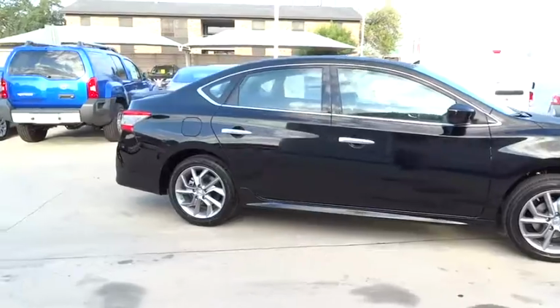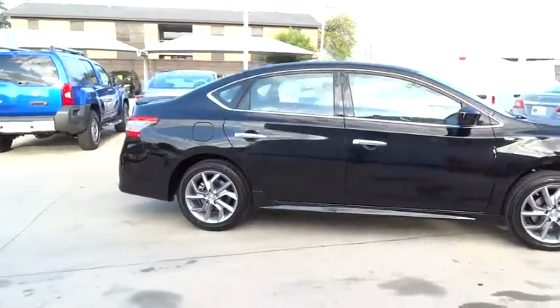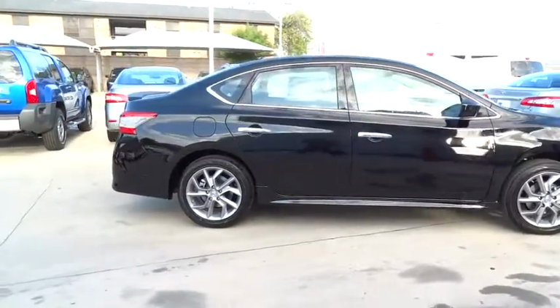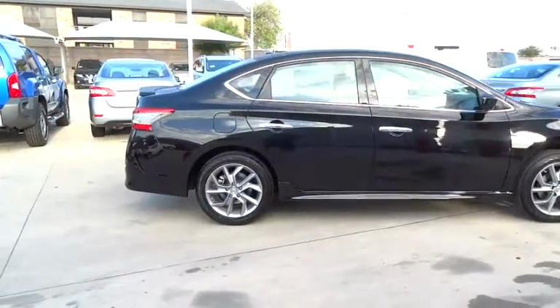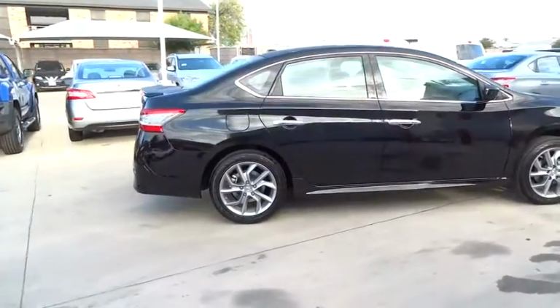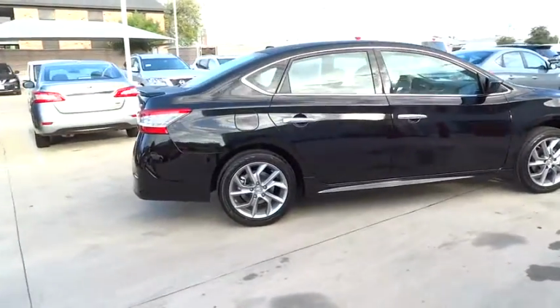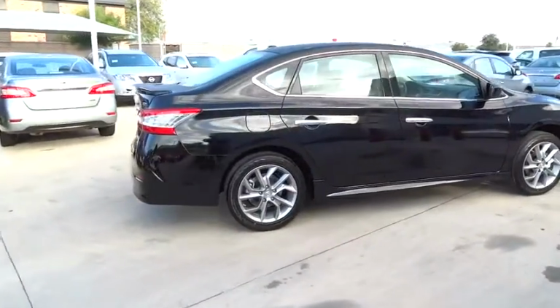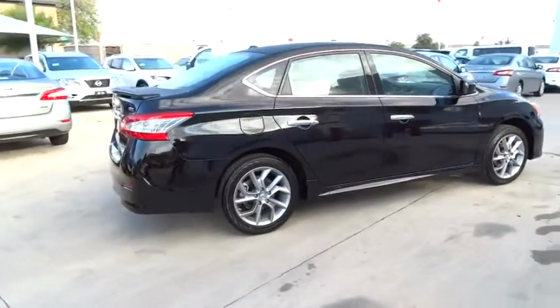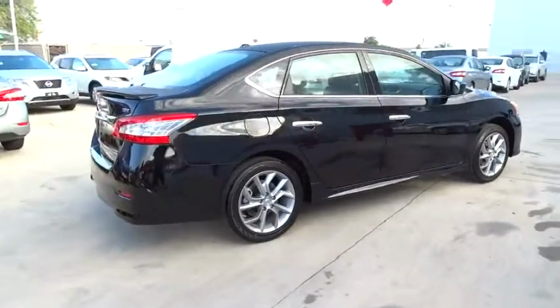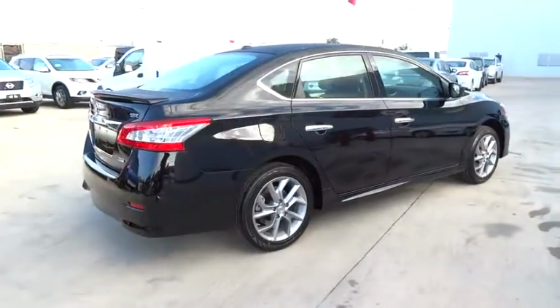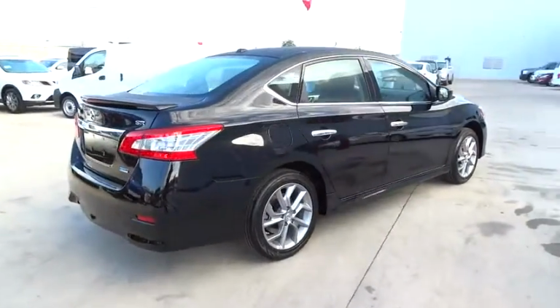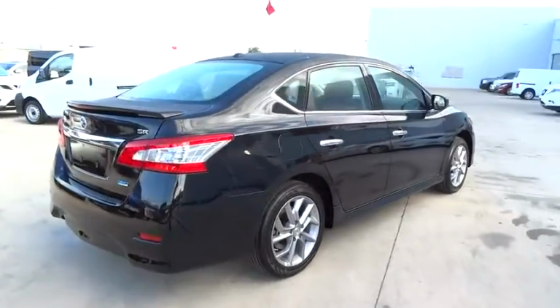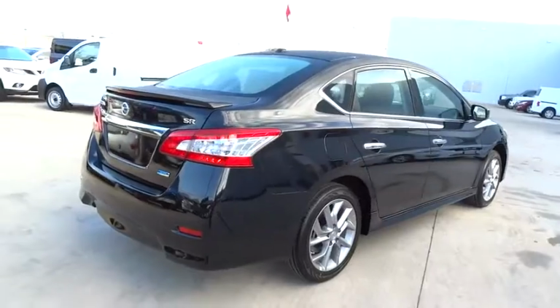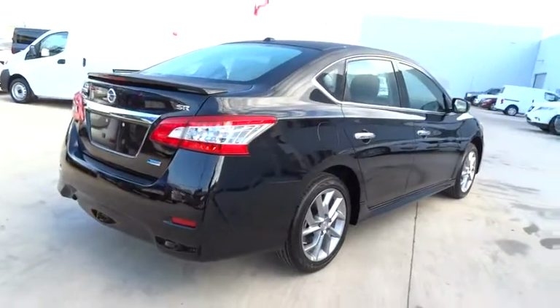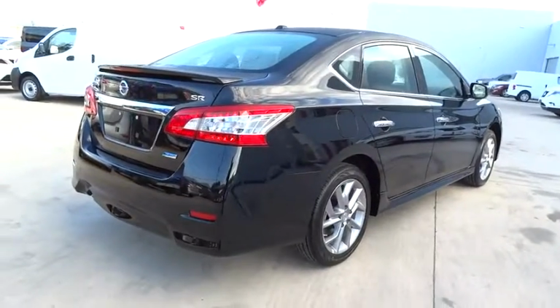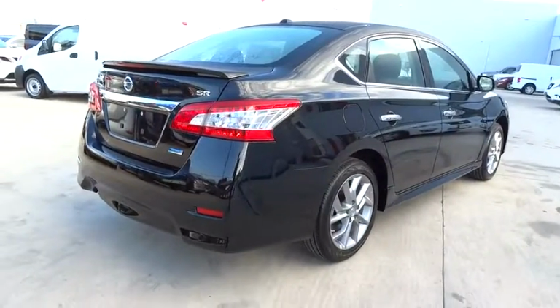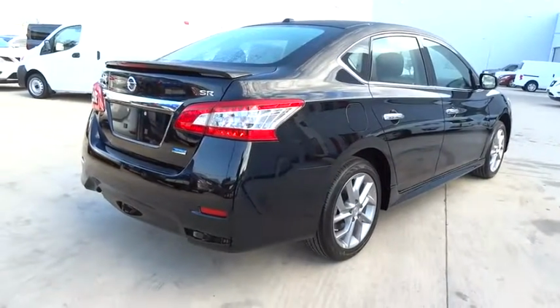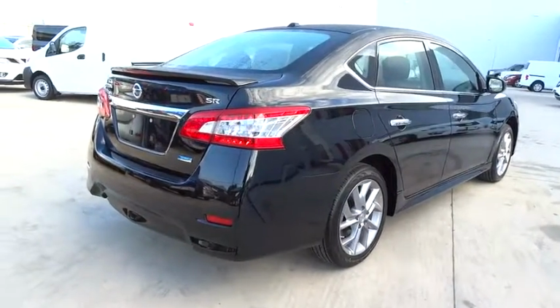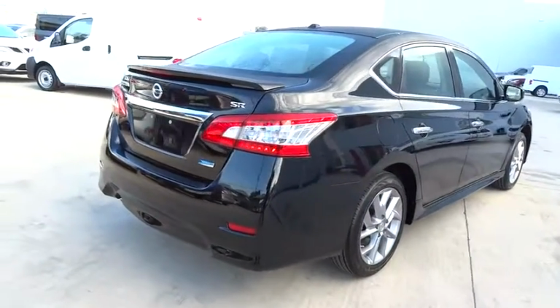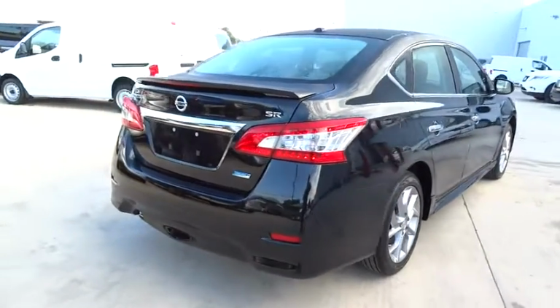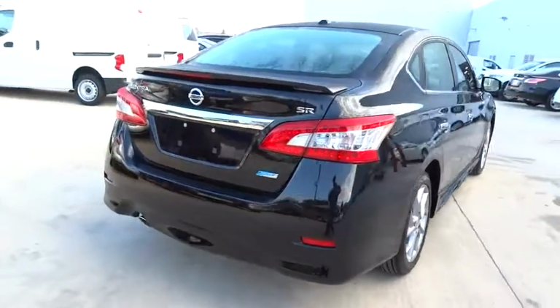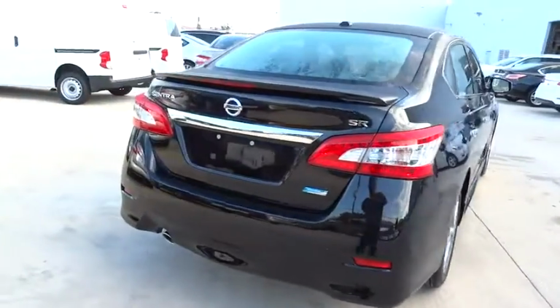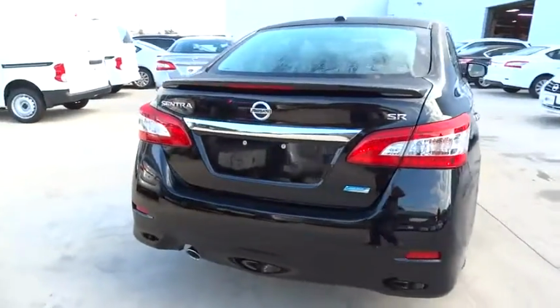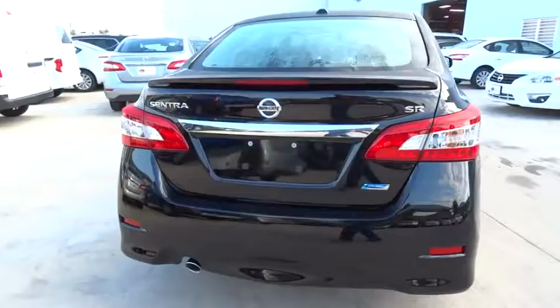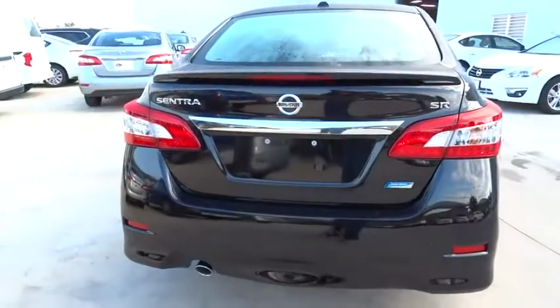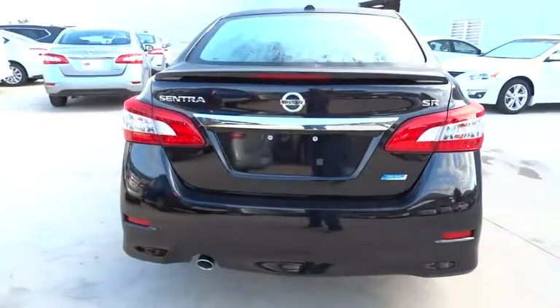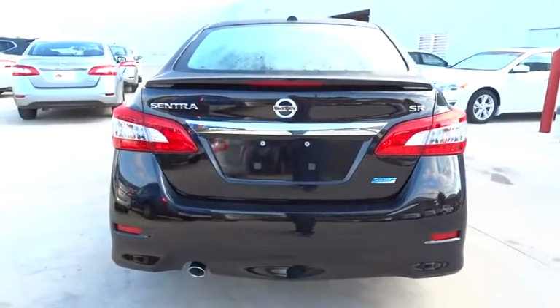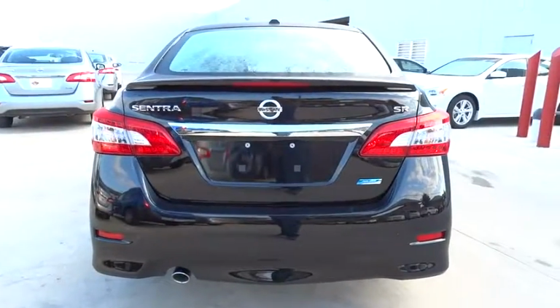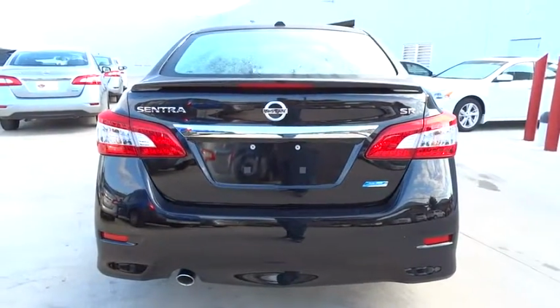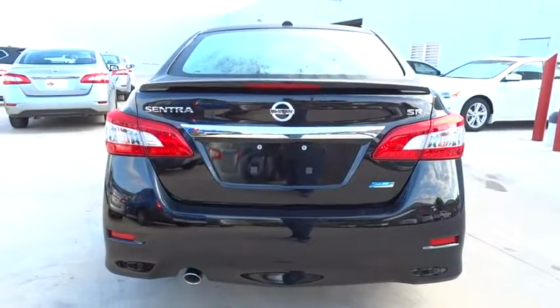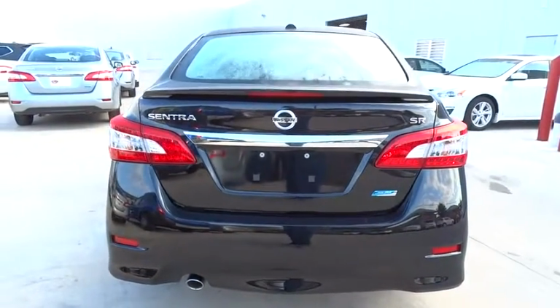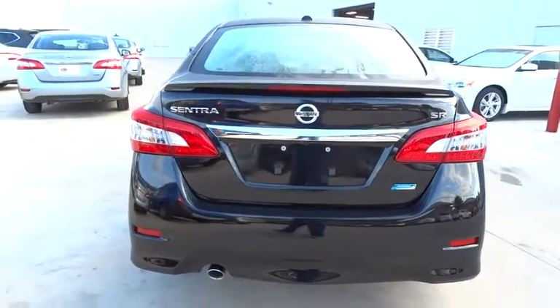Here are some of this vehicle's great options: anti-lock braking system, traction control, stability control, steering wheel audio controls, air conditioning, power steering, driver airbag, adjustable steering wheel, aluminum wheels.